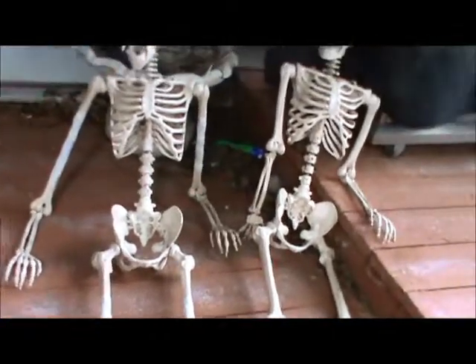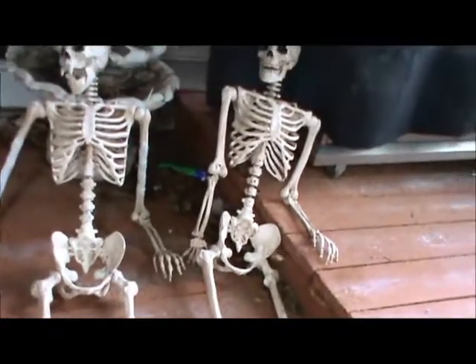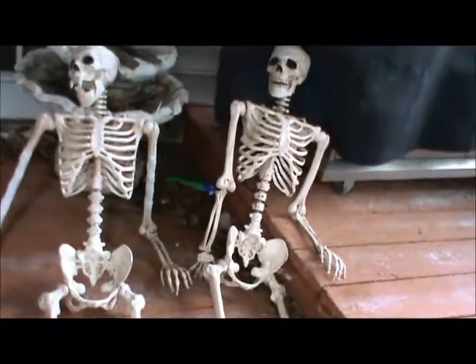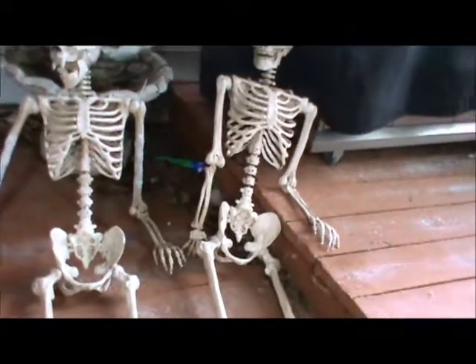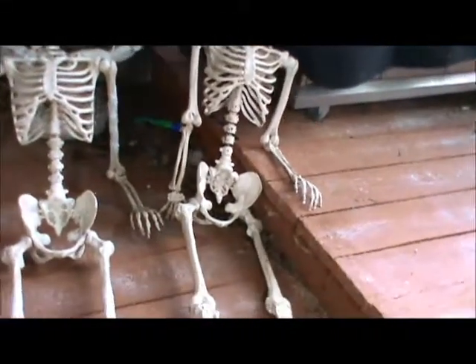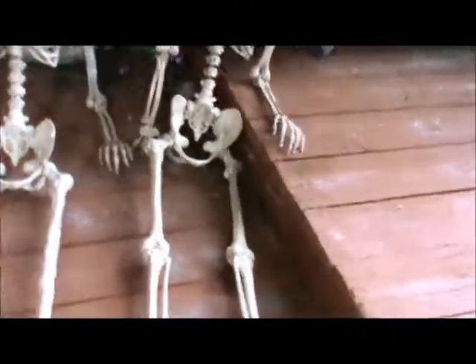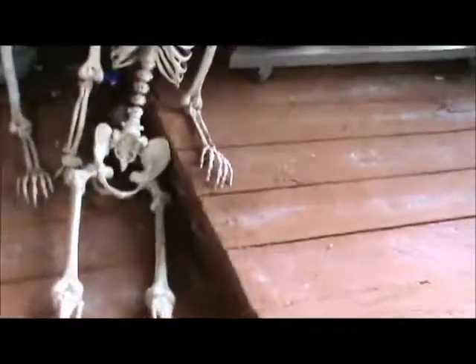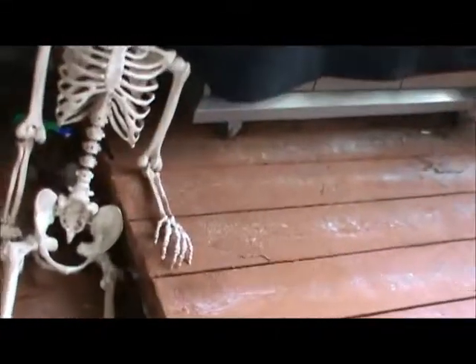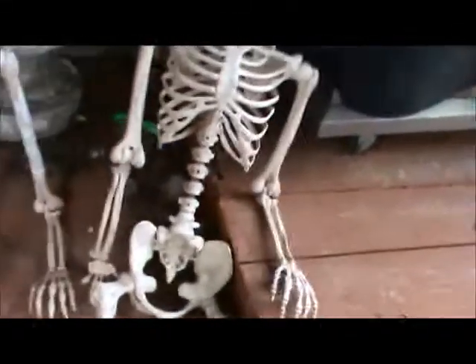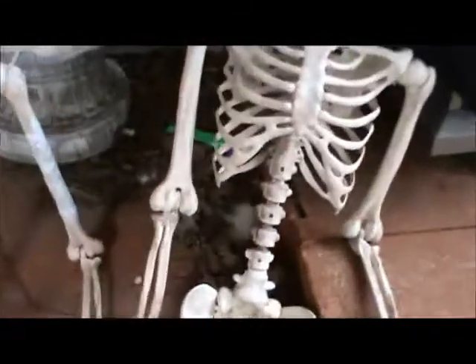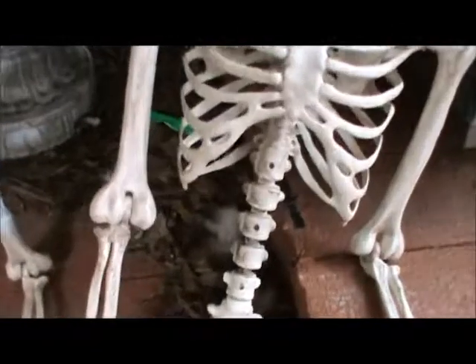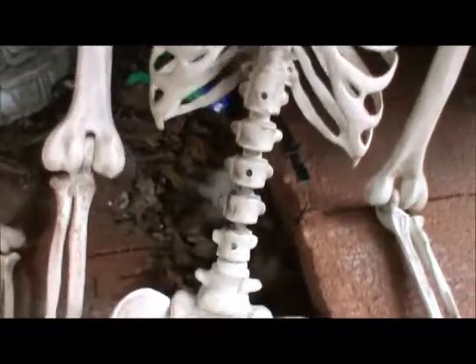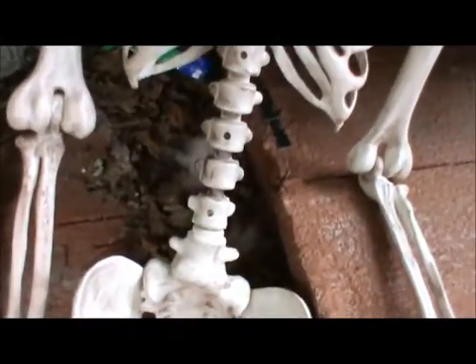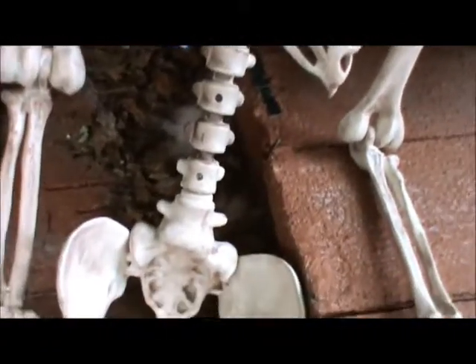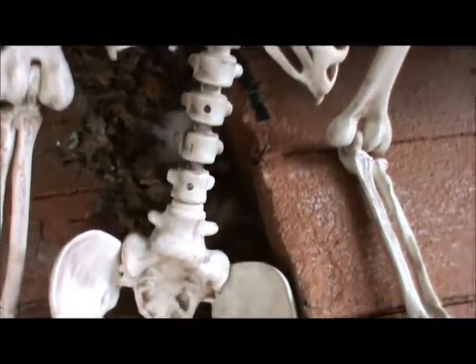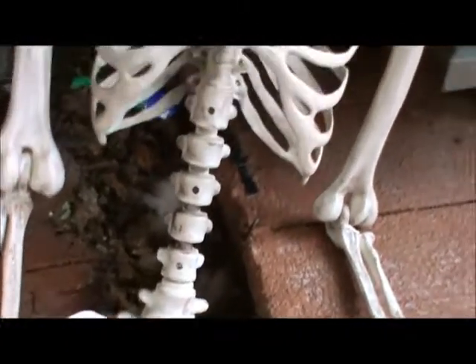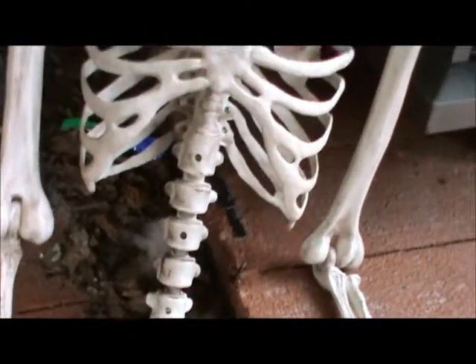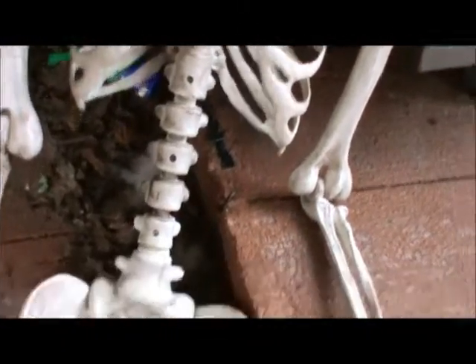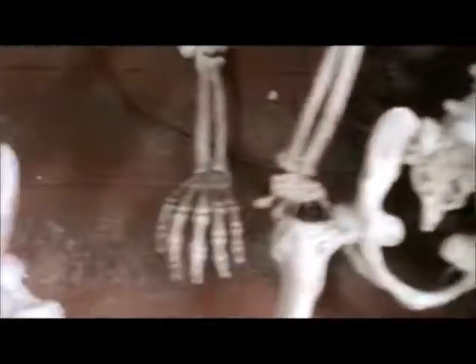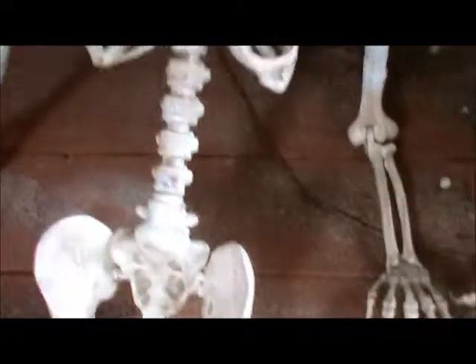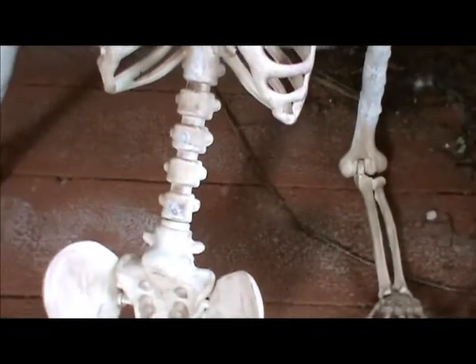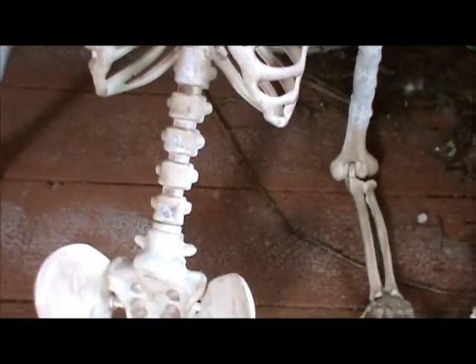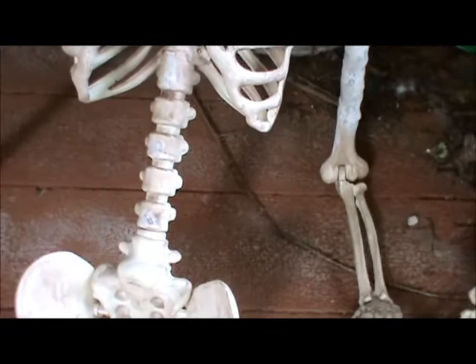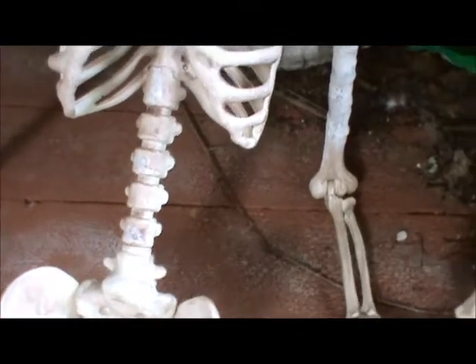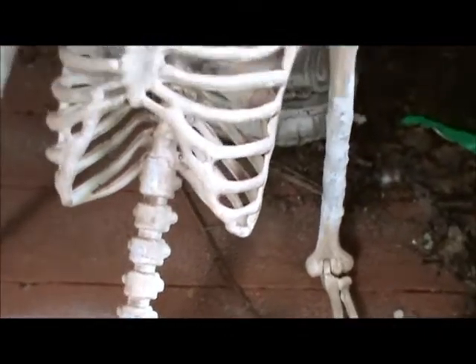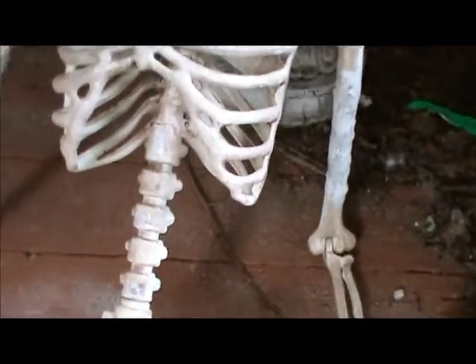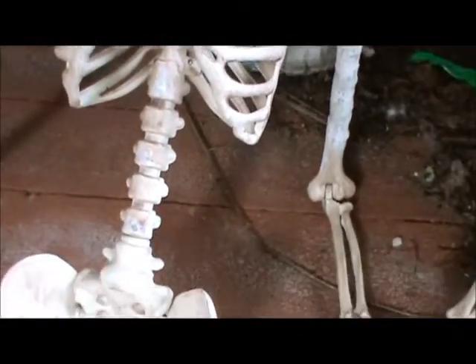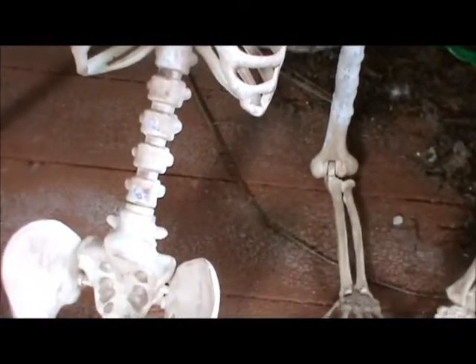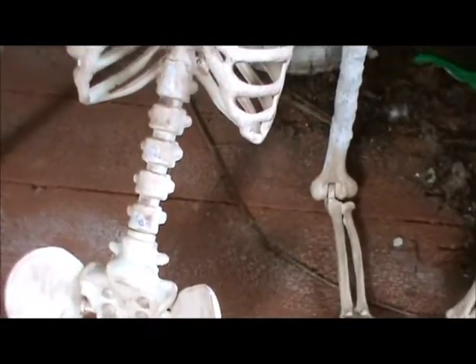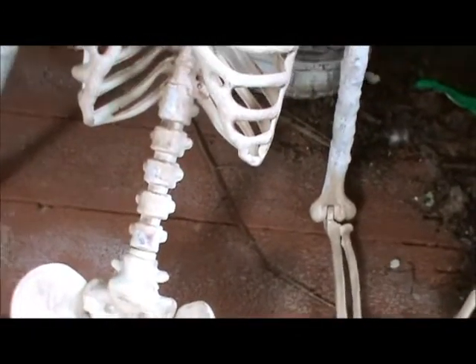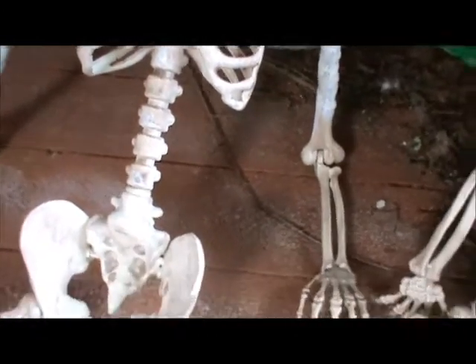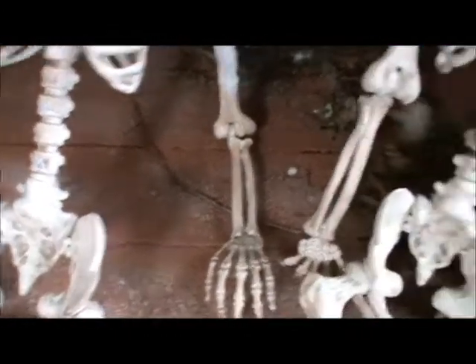Making them more otherworldly — perfect. You can see here: old guy, see where the screws go into the spinal column? New guy — just used some of that Squadron Putty. You just can't see them. Looks awesome.